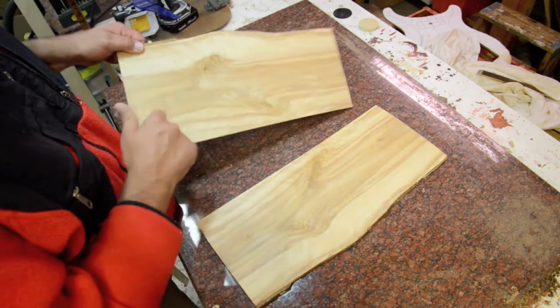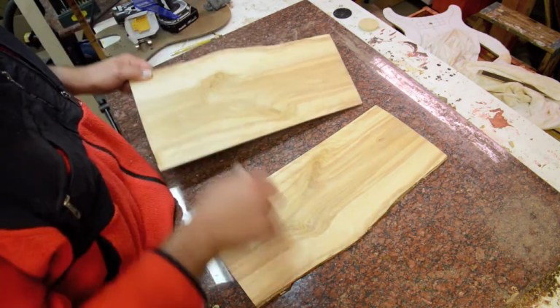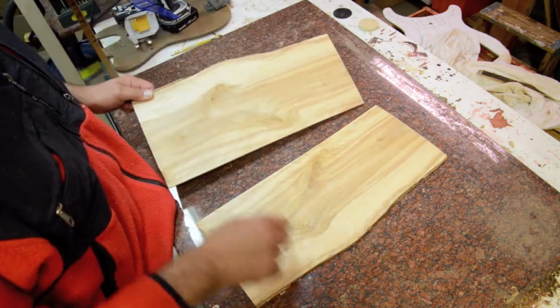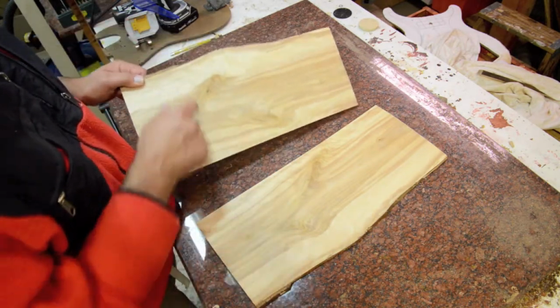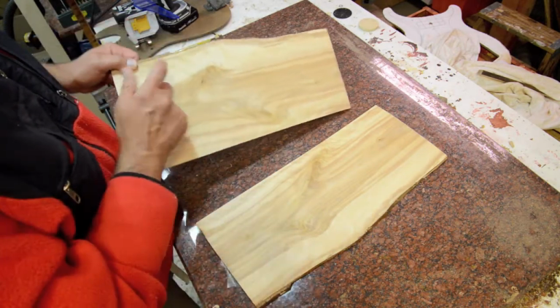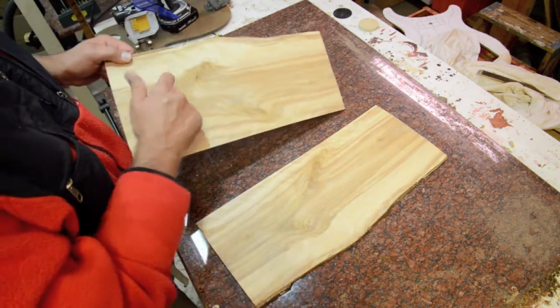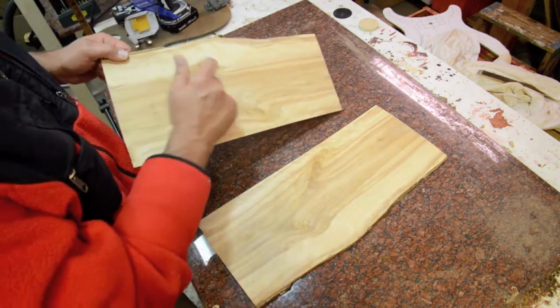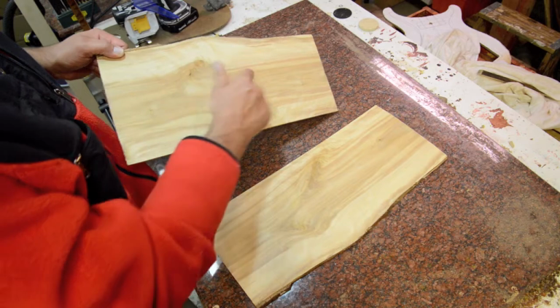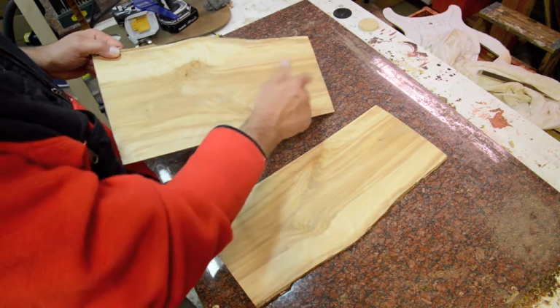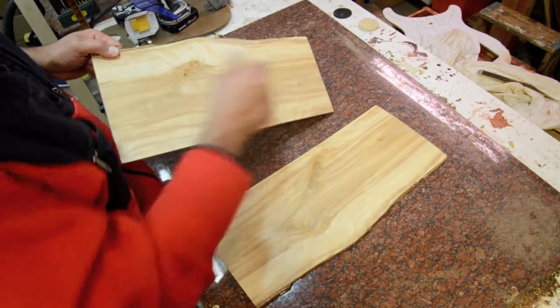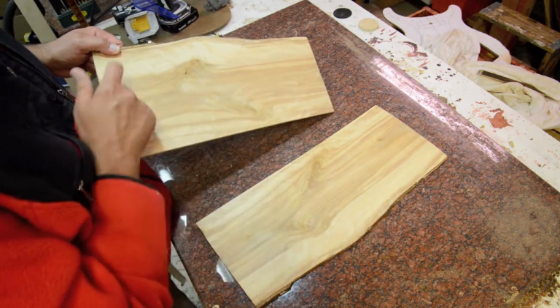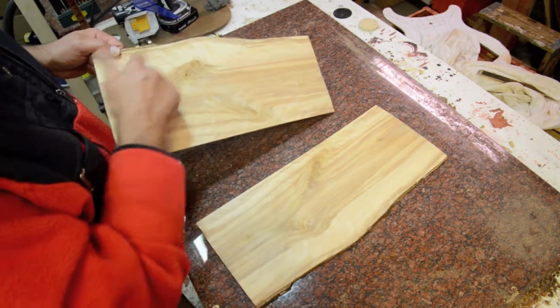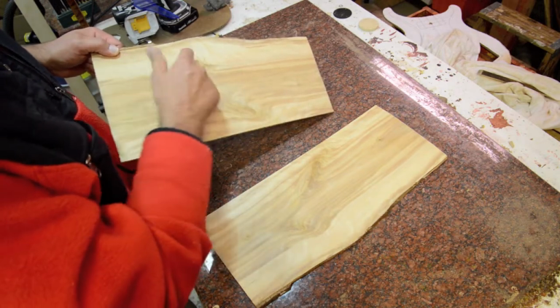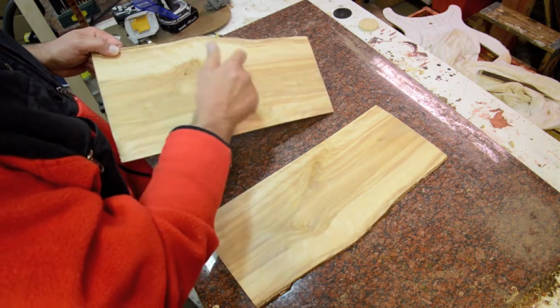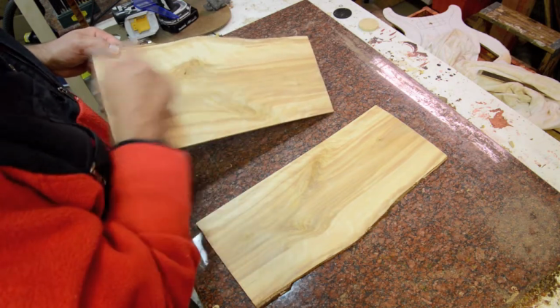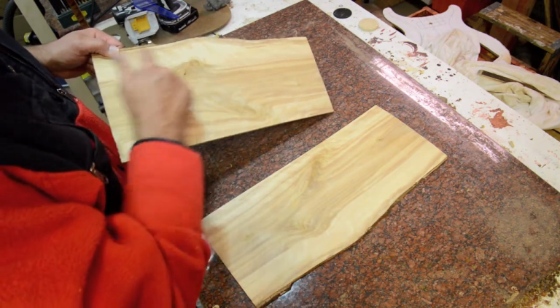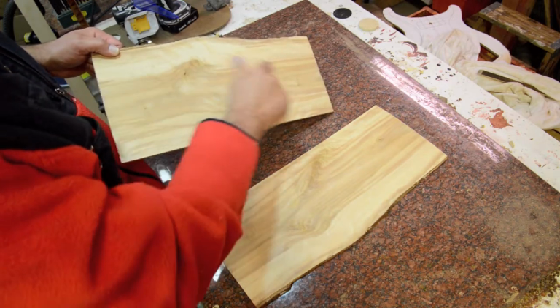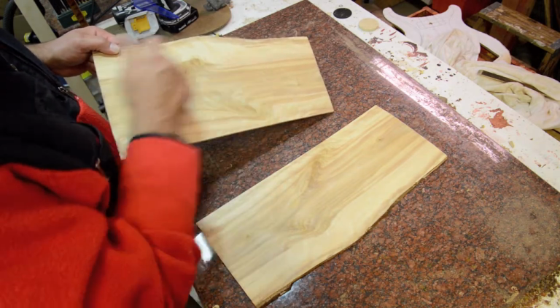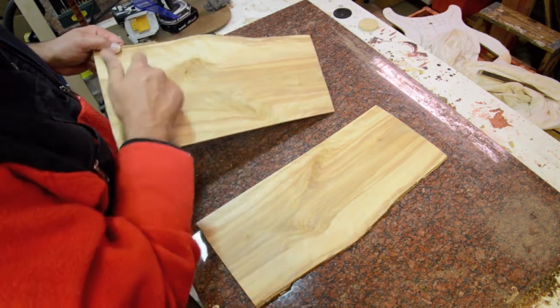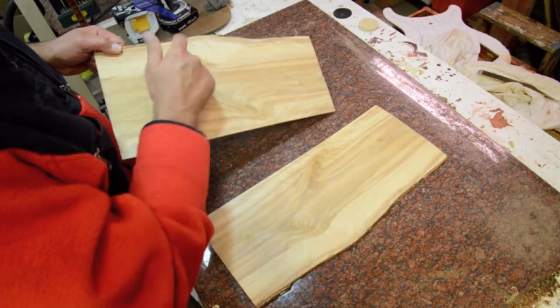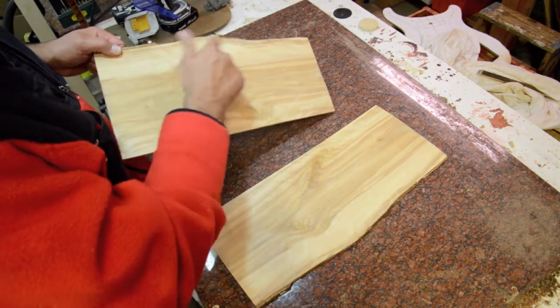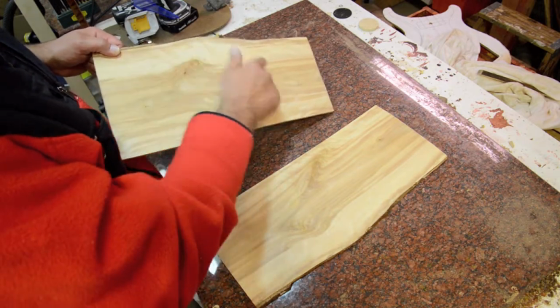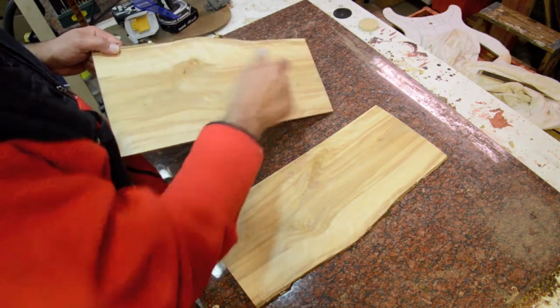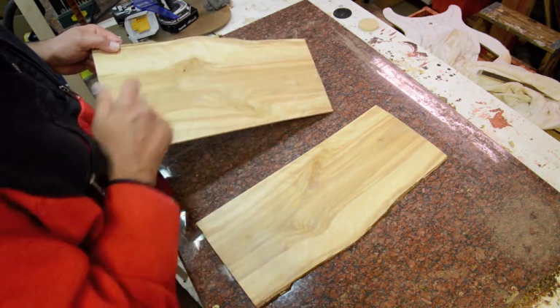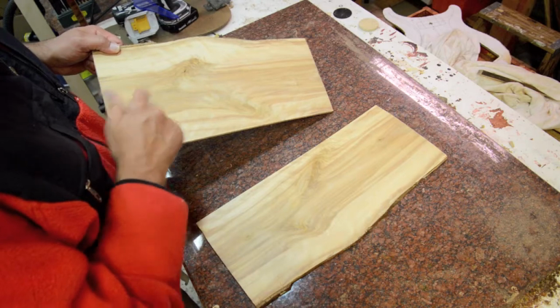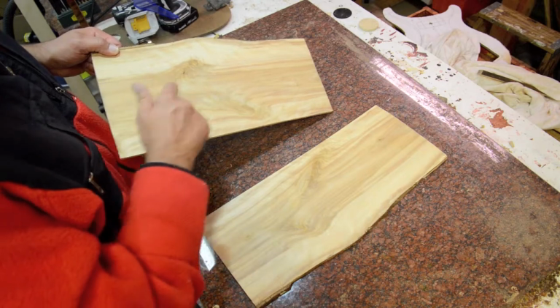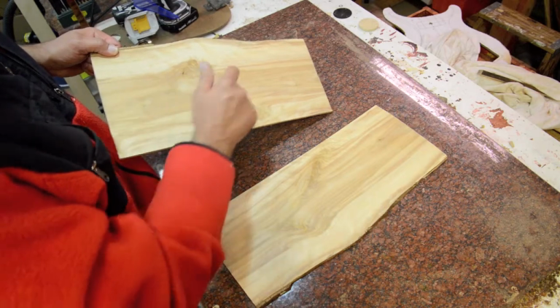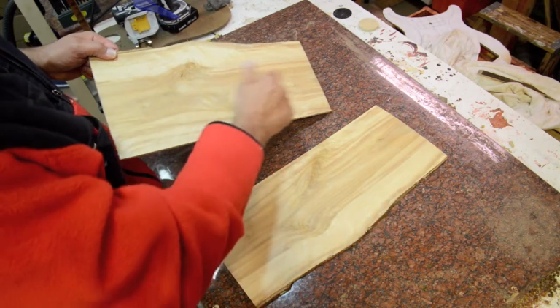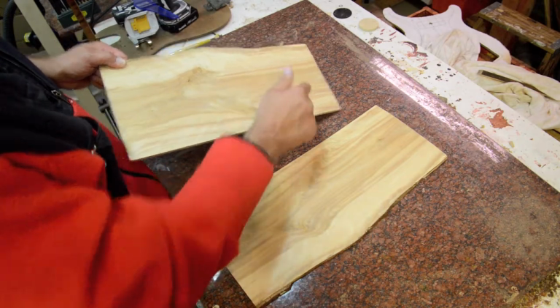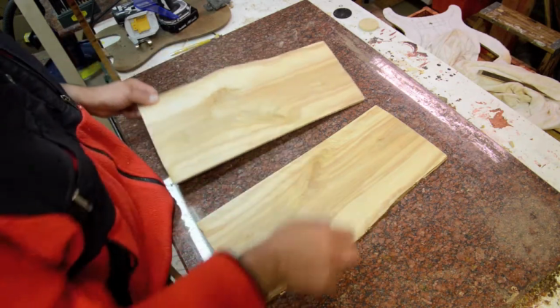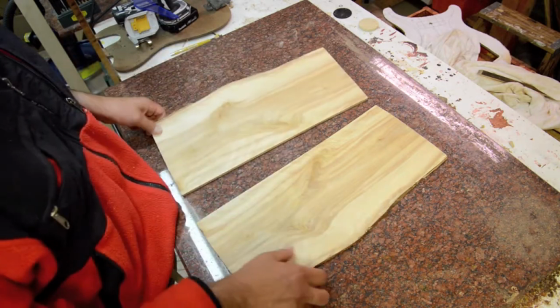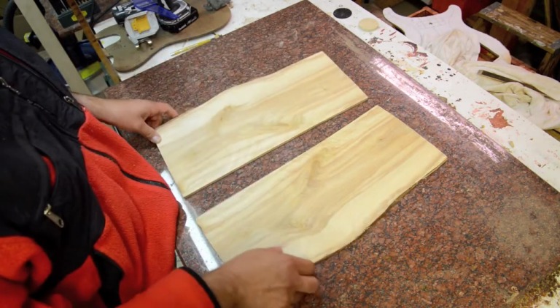Even with the figure and the knots, I can hear as I go across the board this way some interesting acoustical properties.